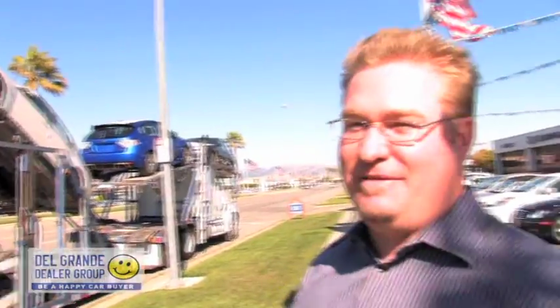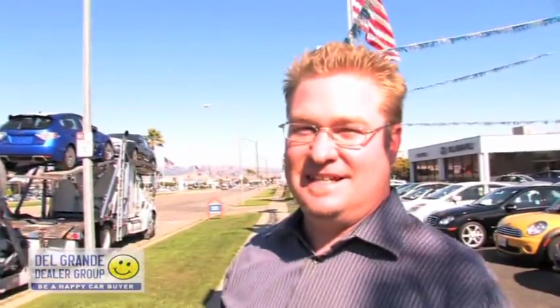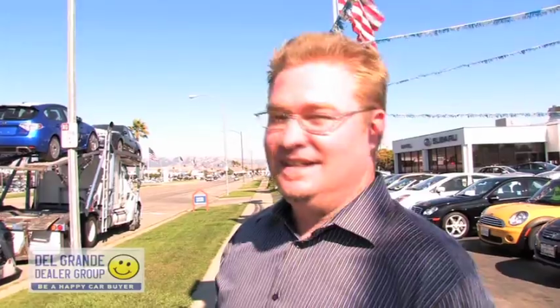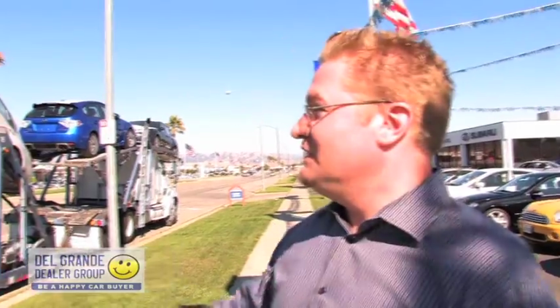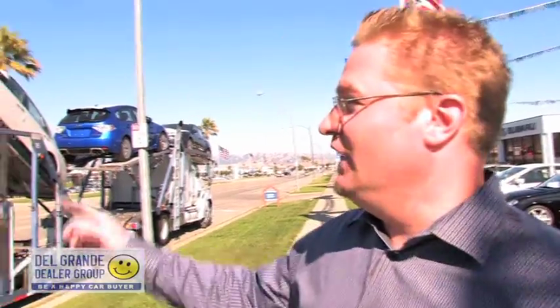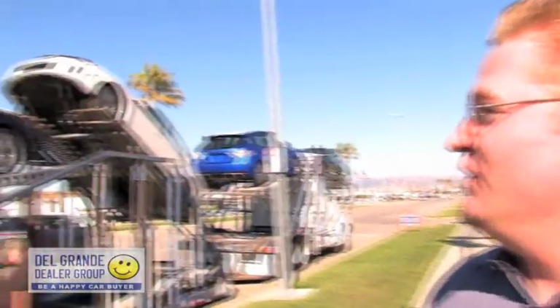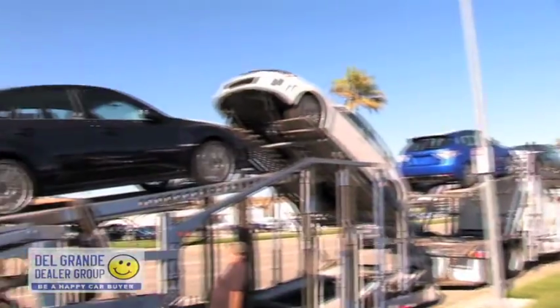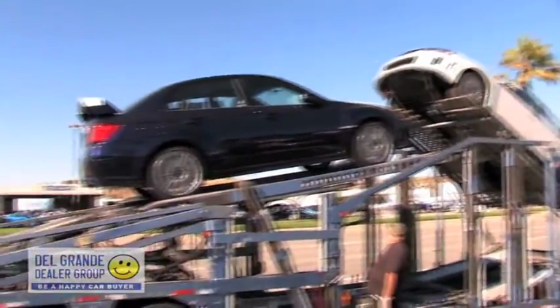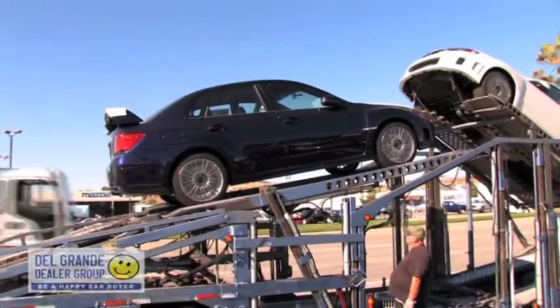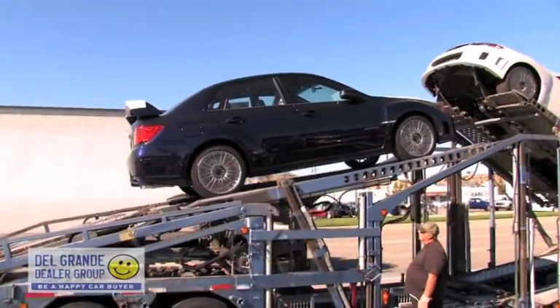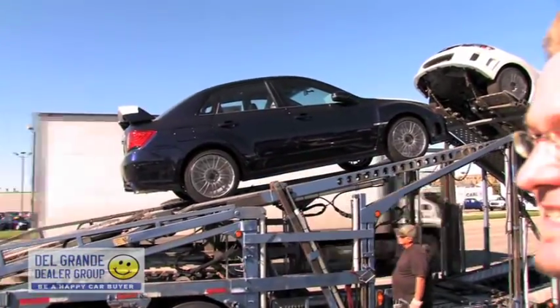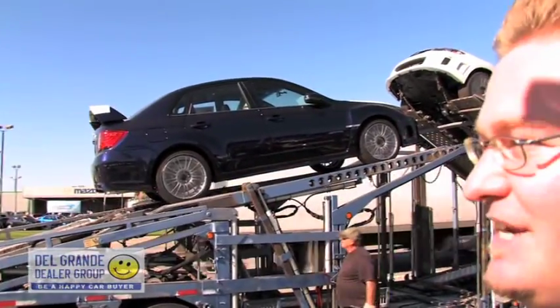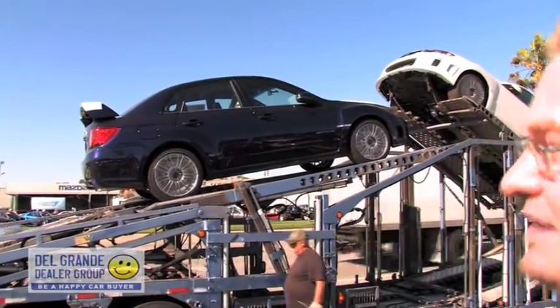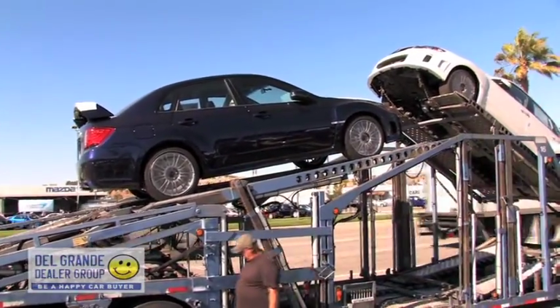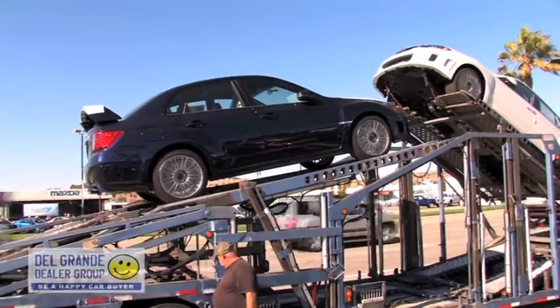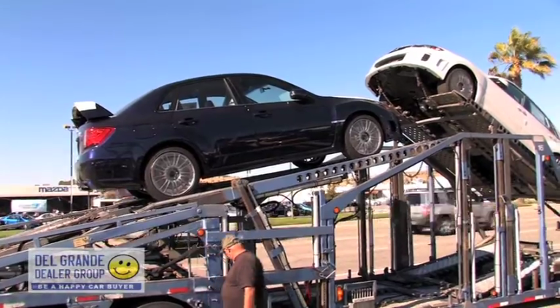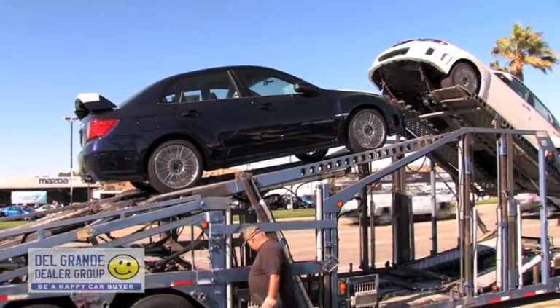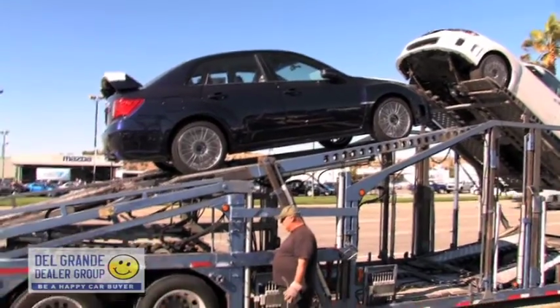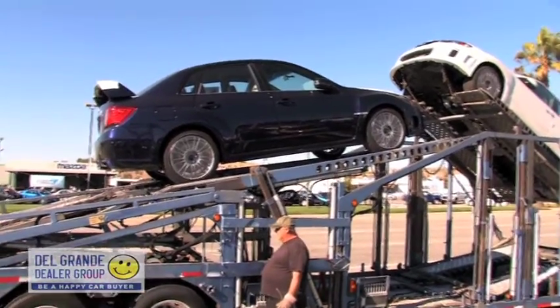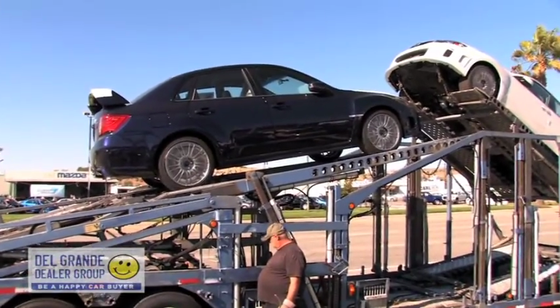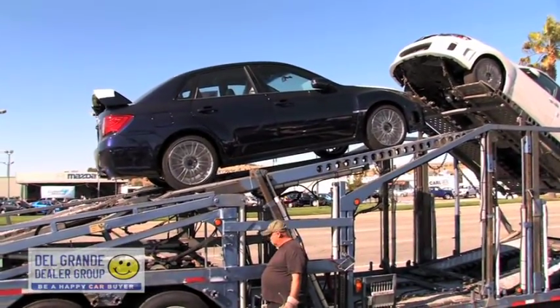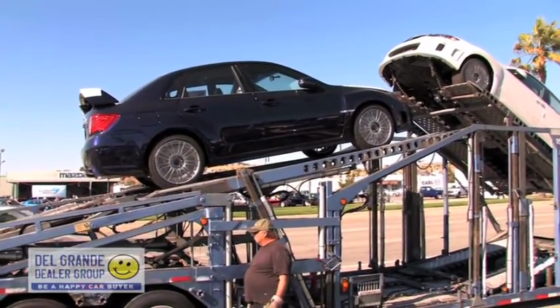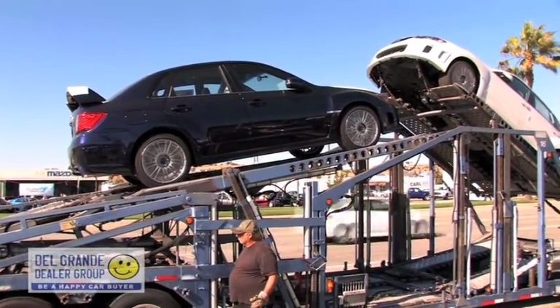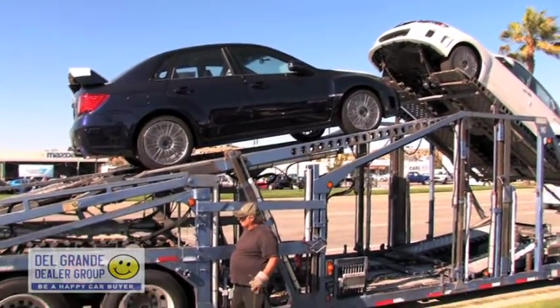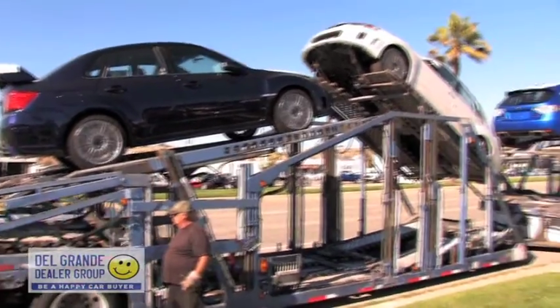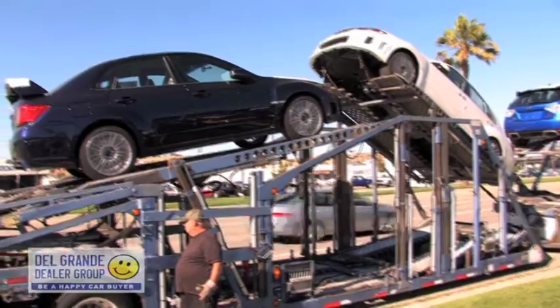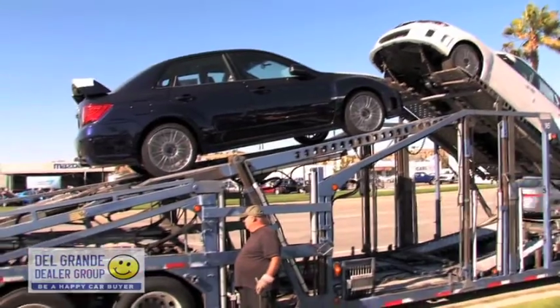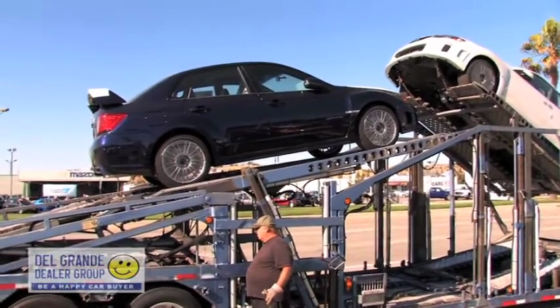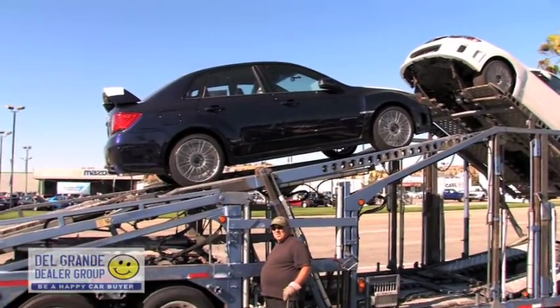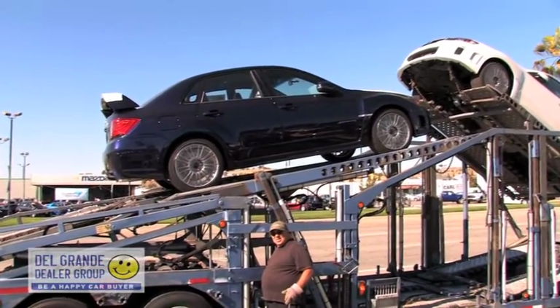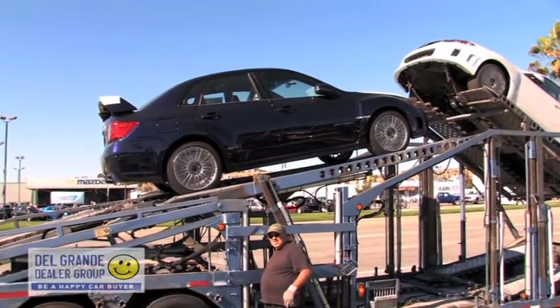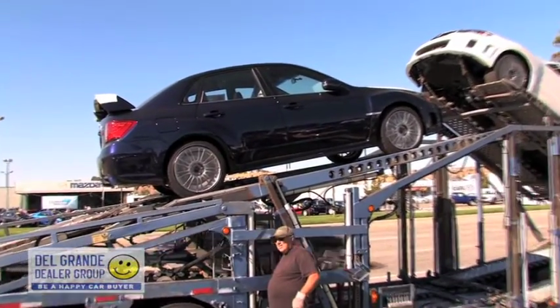It's a 2011 — fully loaded version, Limited, with leather seats, navigation, and moonroof. Never had a moonroof before. Well, the 07's did.